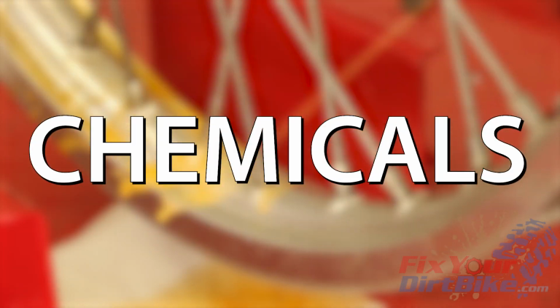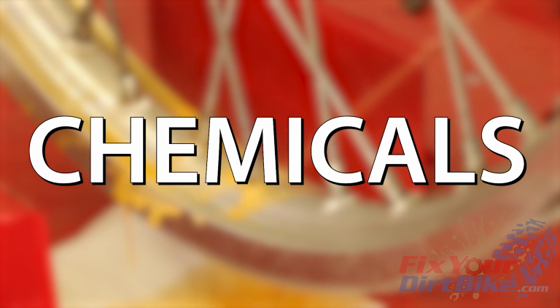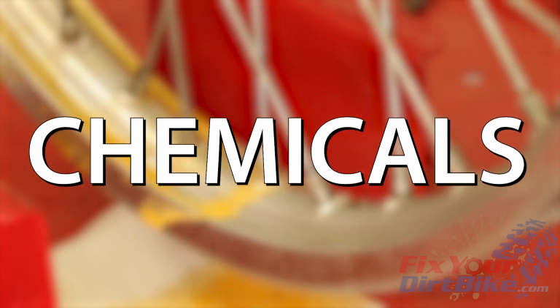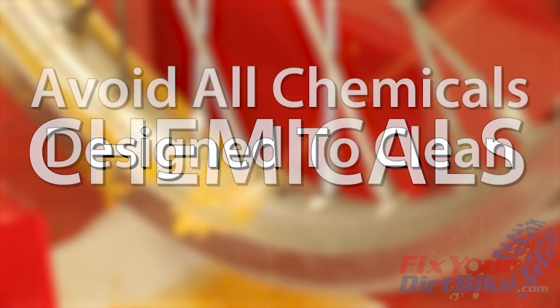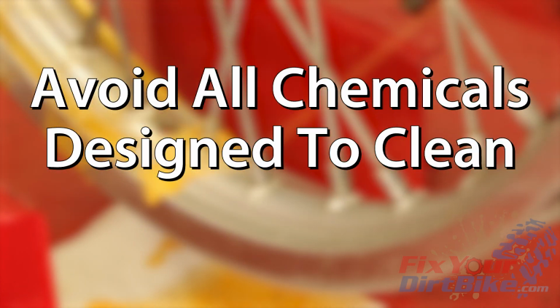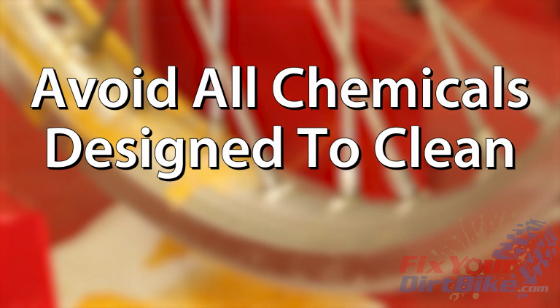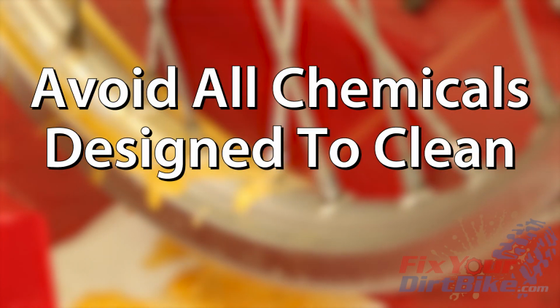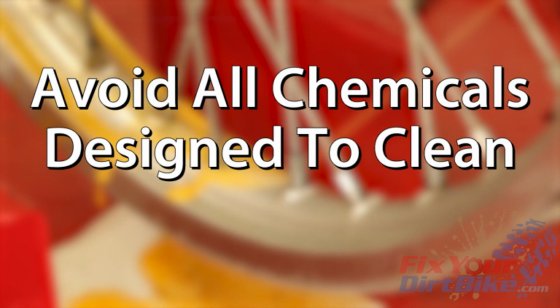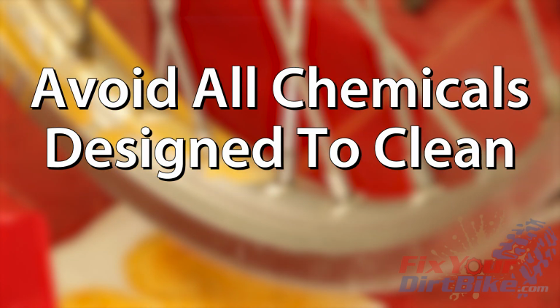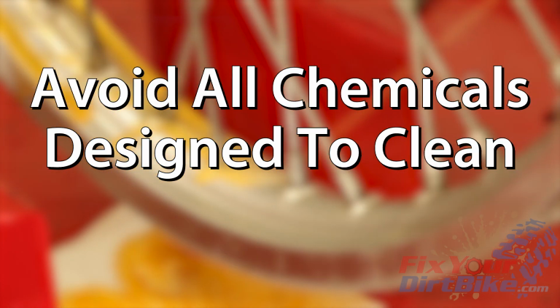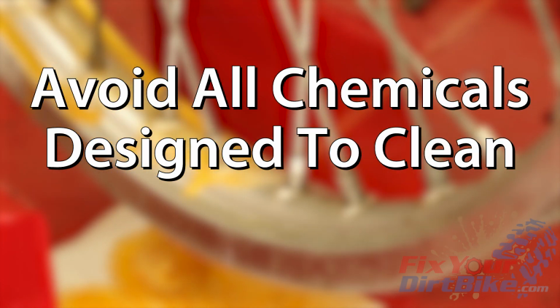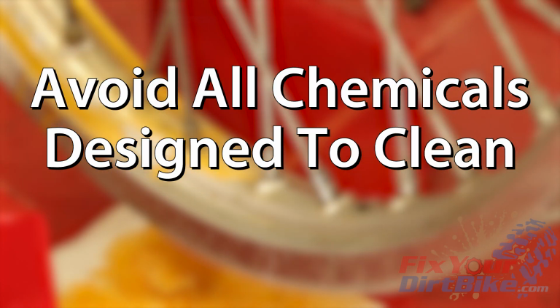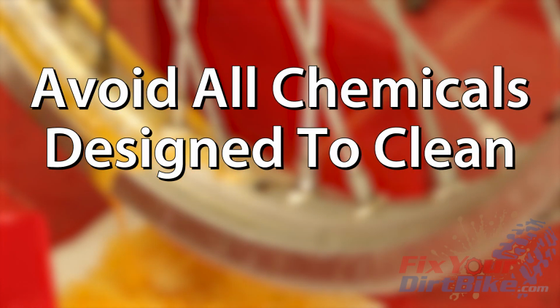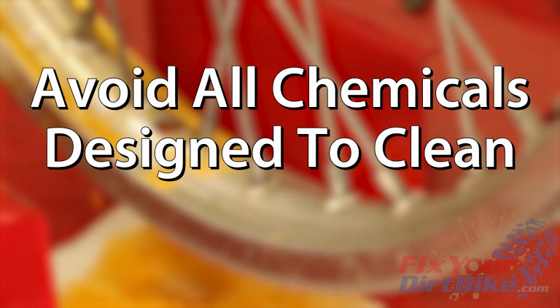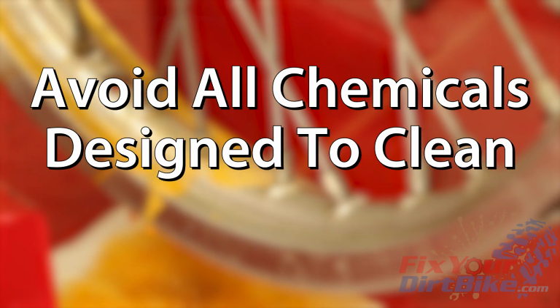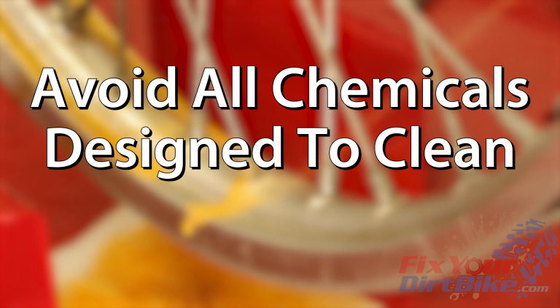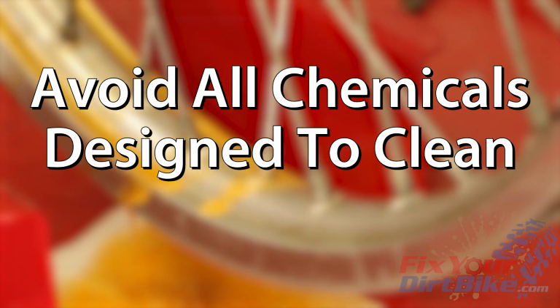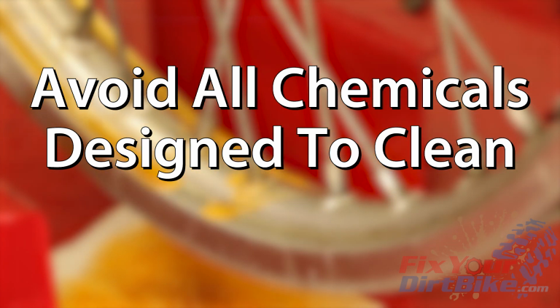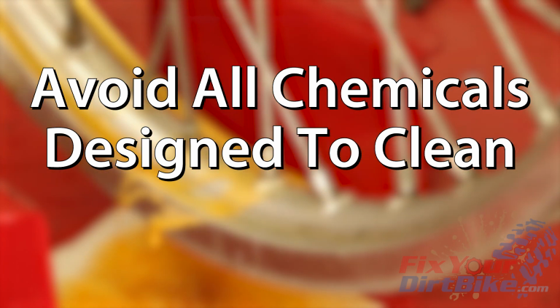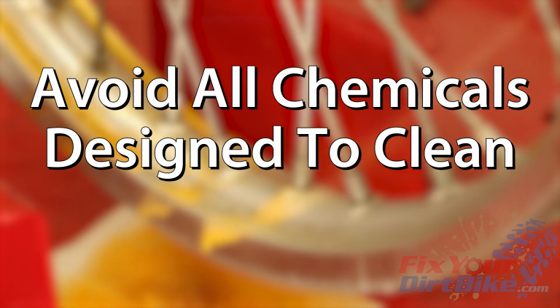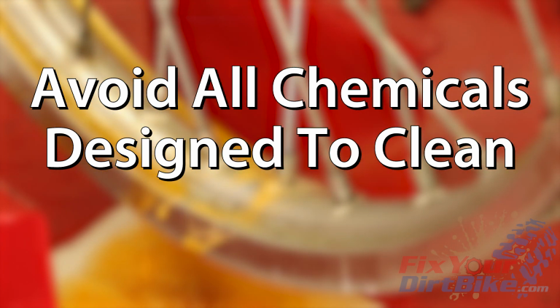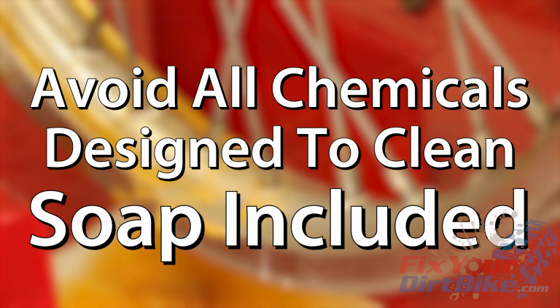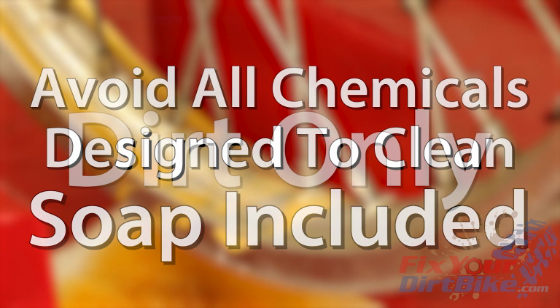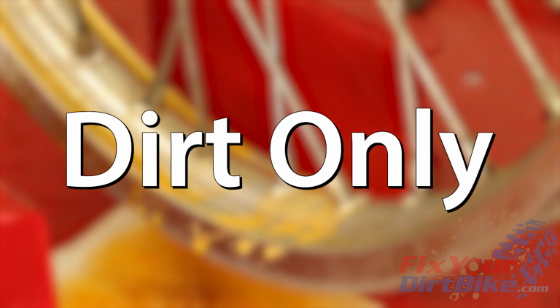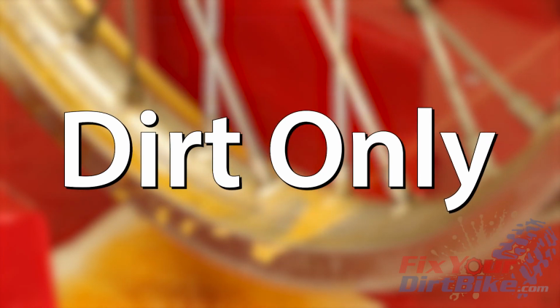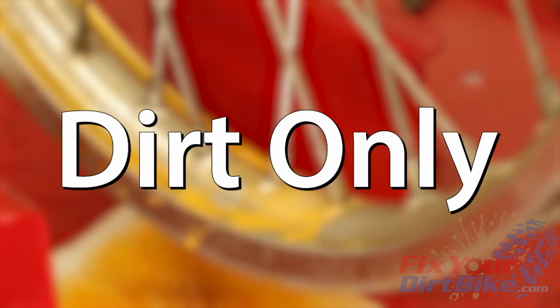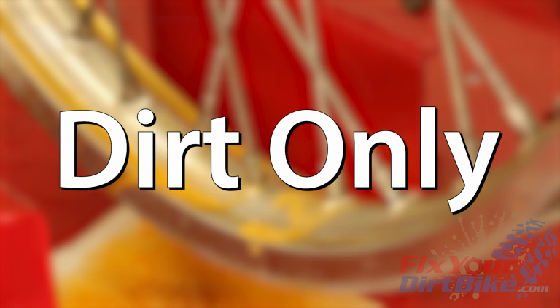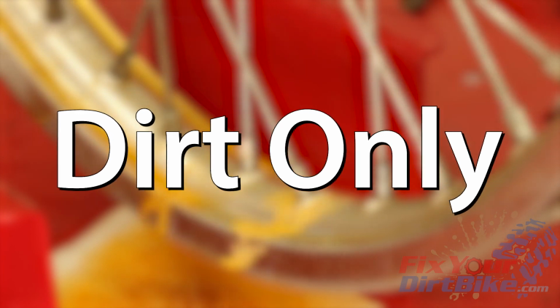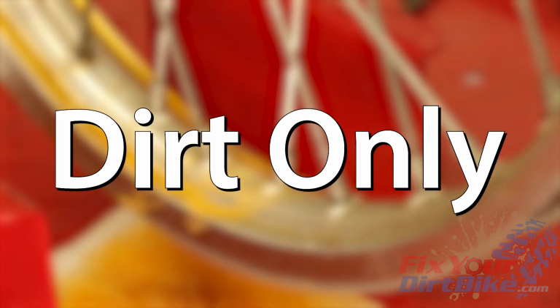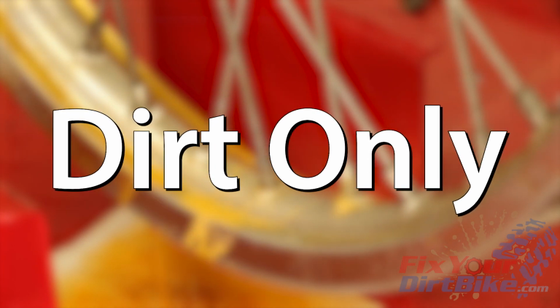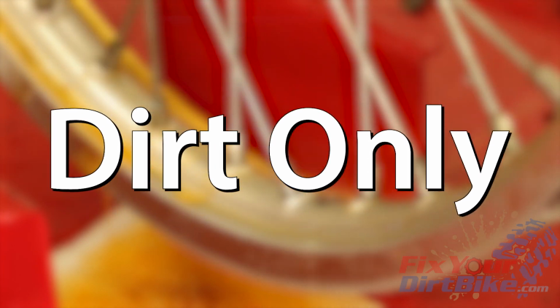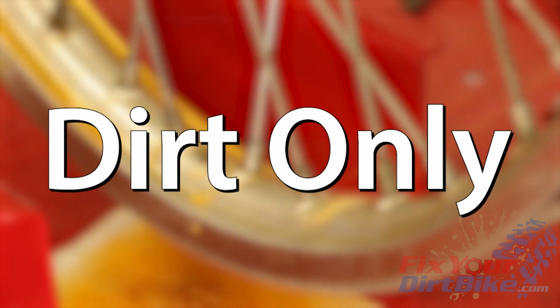Avoid contact with chemicals. Corrosive chemicals will destroy rubber in a hurry, so be careful when you're handling gas, parts cleaner, and pretty much any chemical designed to clean — and yes, even soap. Basically, if your tire comes into contact with anything besides the ground, rinse it off.